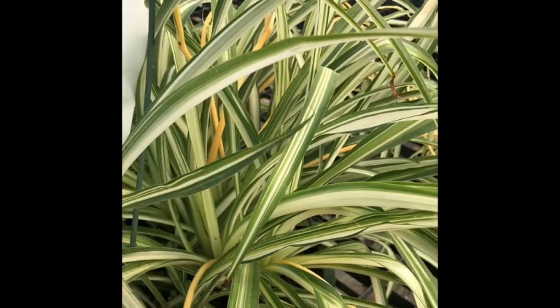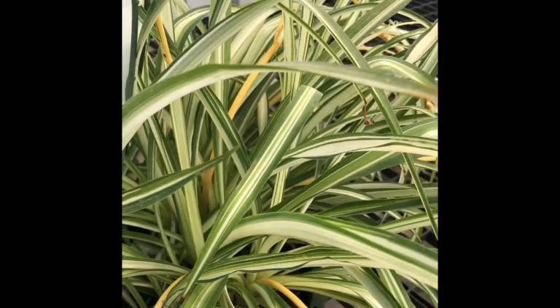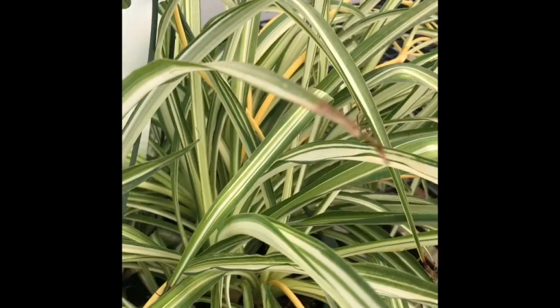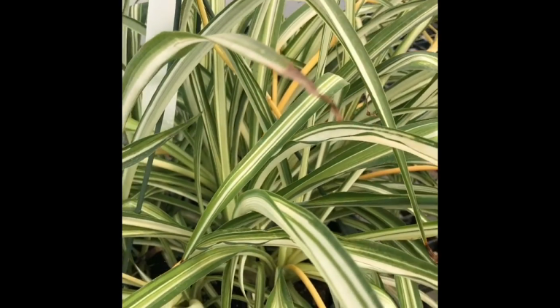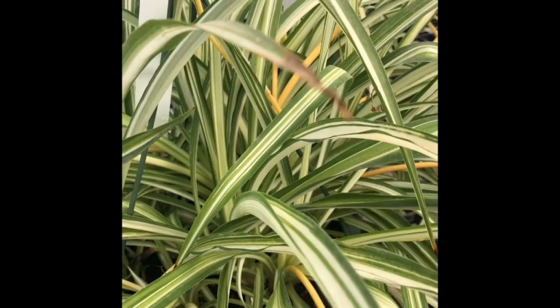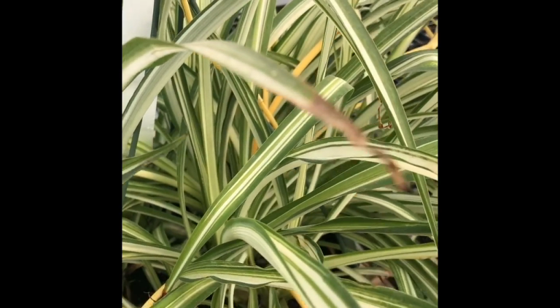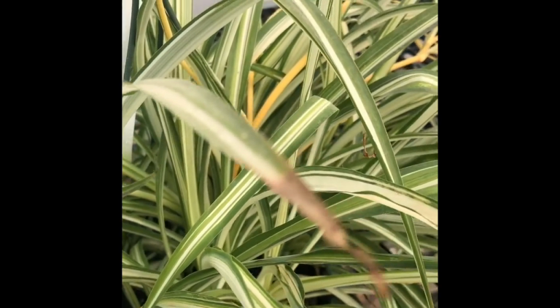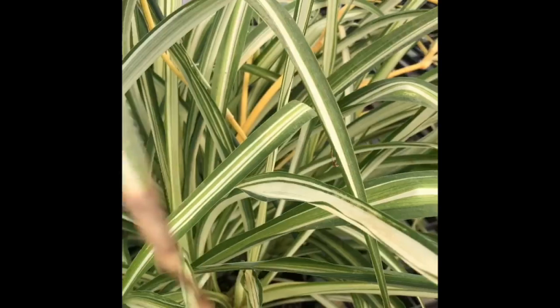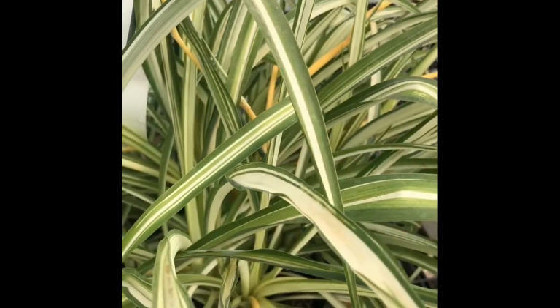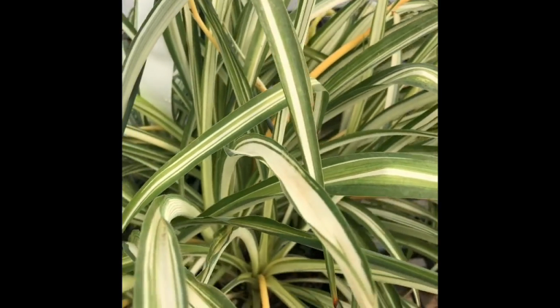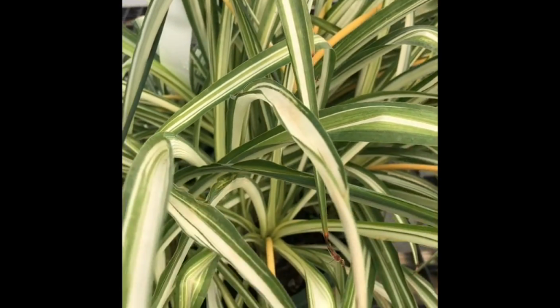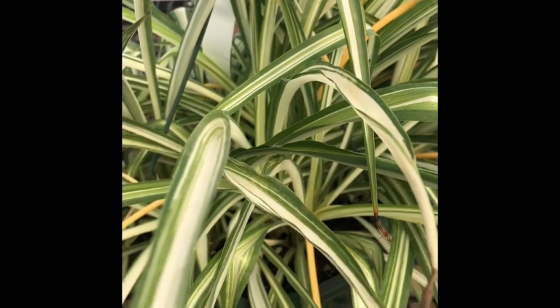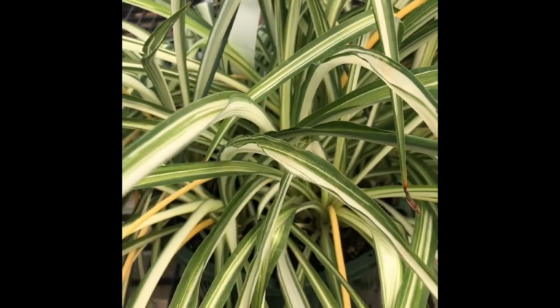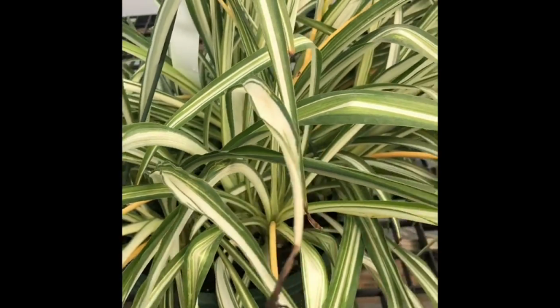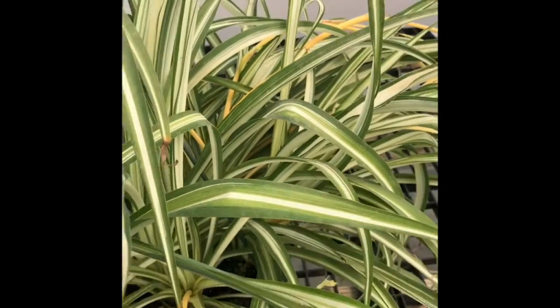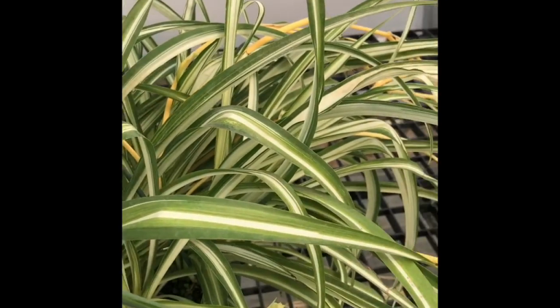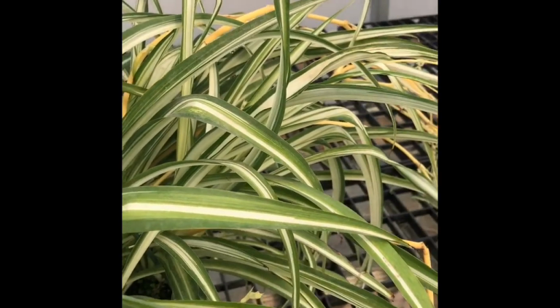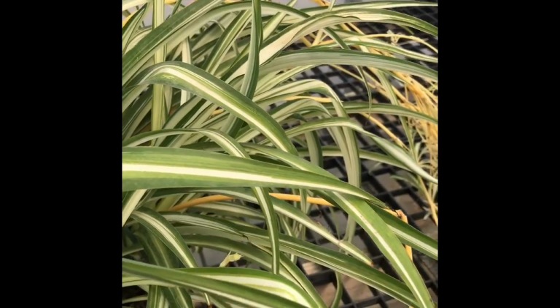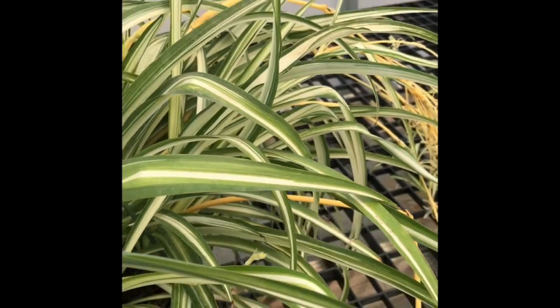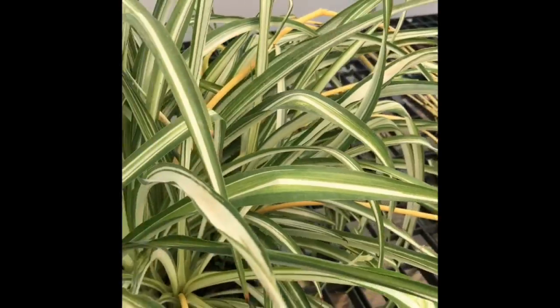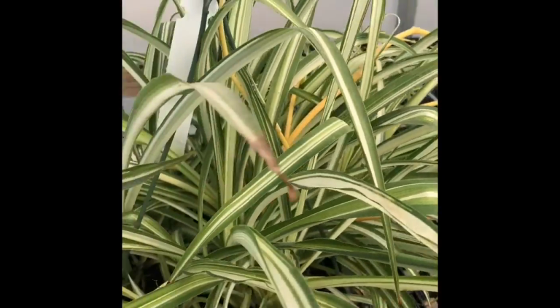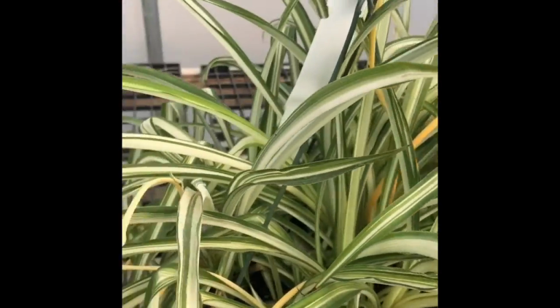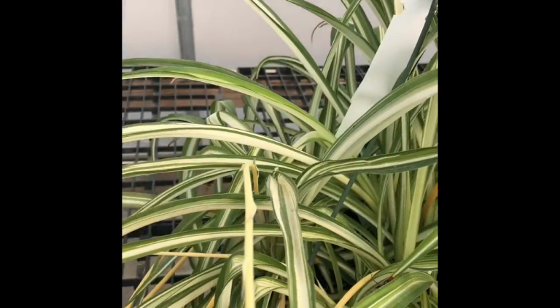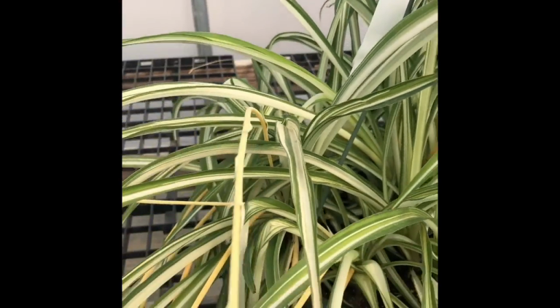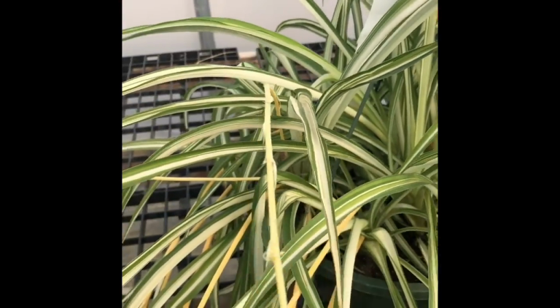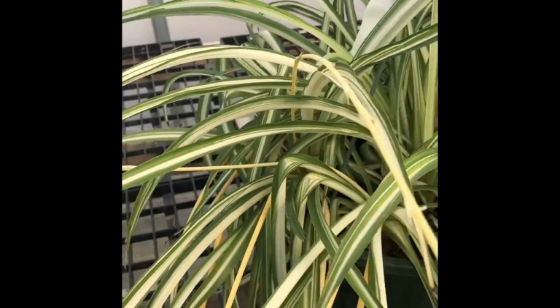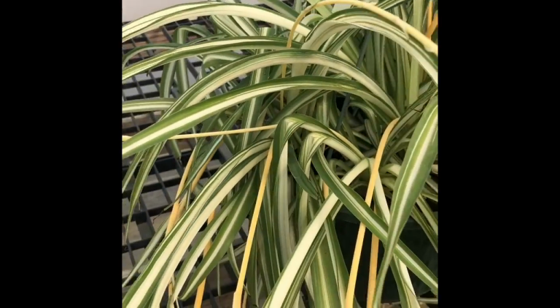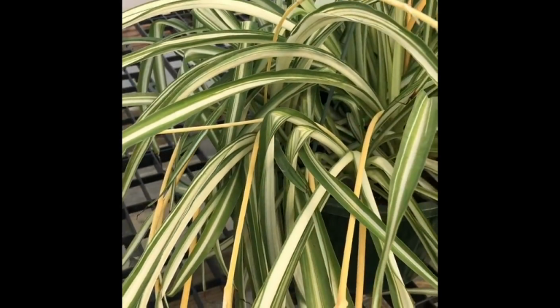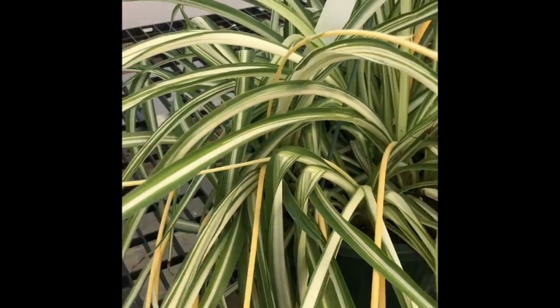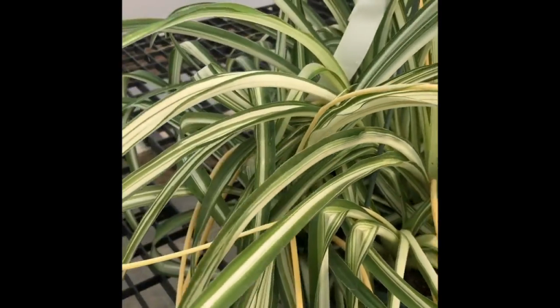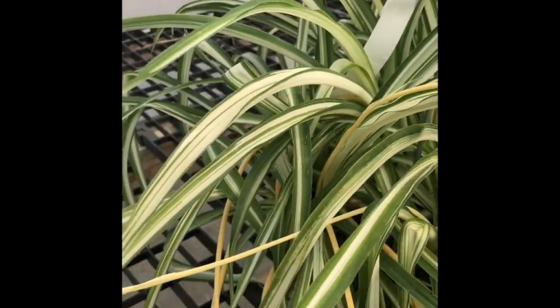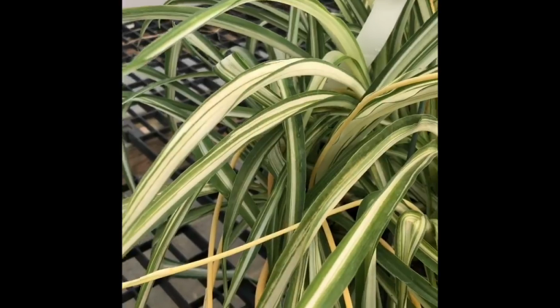Chlorophytum comosum, spider plant, in the Asparagaceae family. Here we have very long, lance-like leaves. They're usually variegated — there is a green one available, but they're almost always variegated — kind of dangling or arching over.